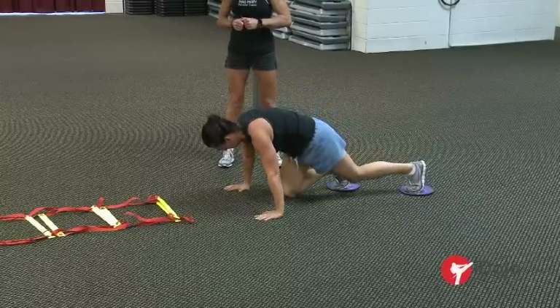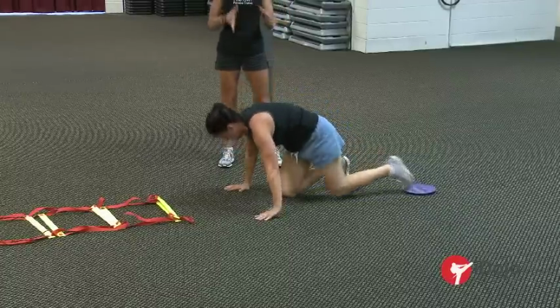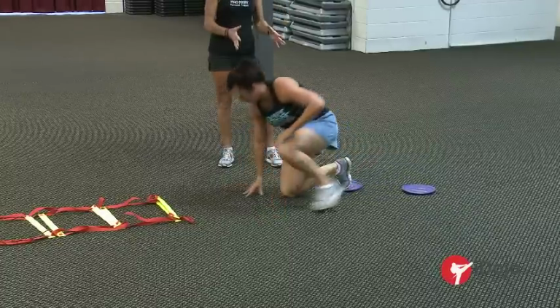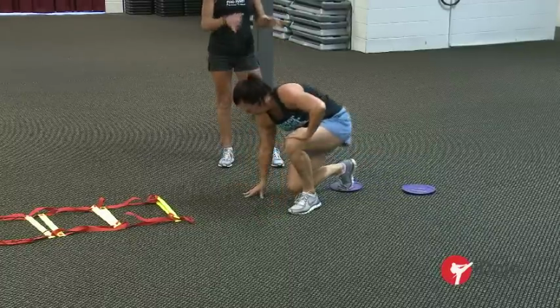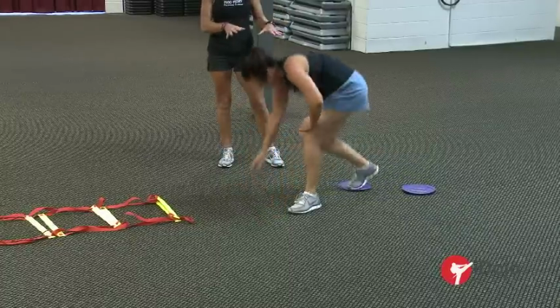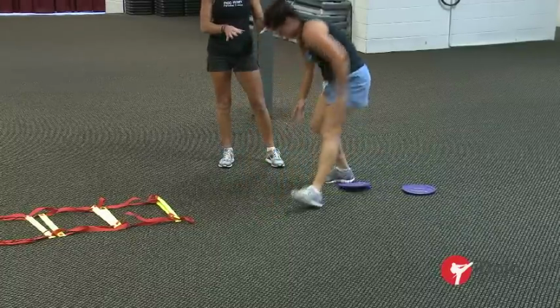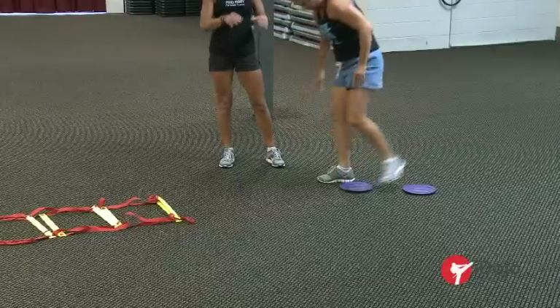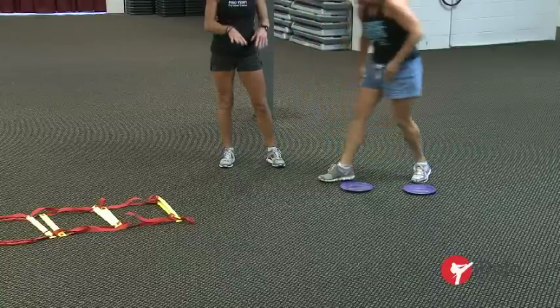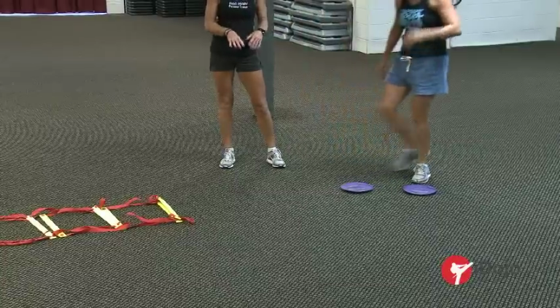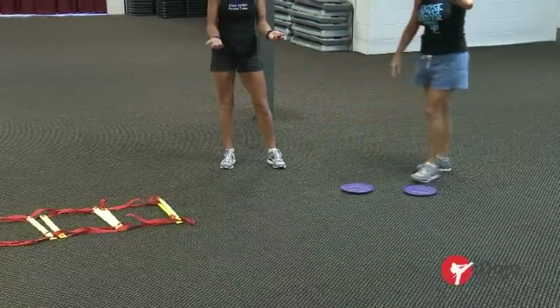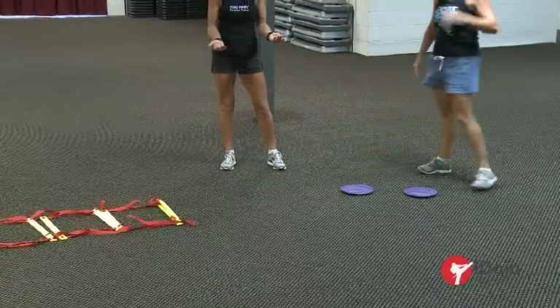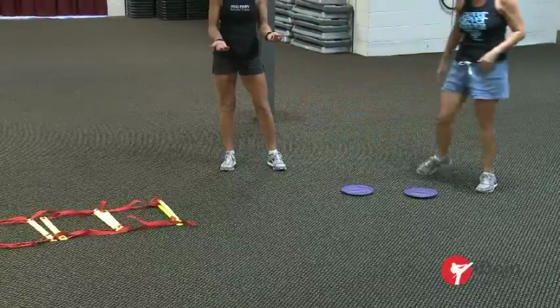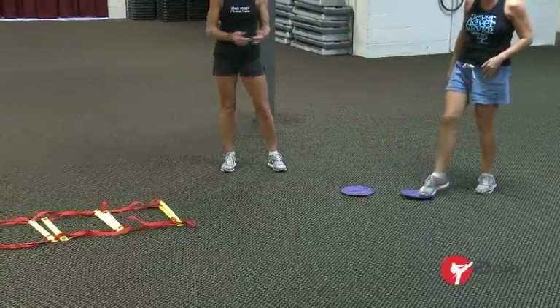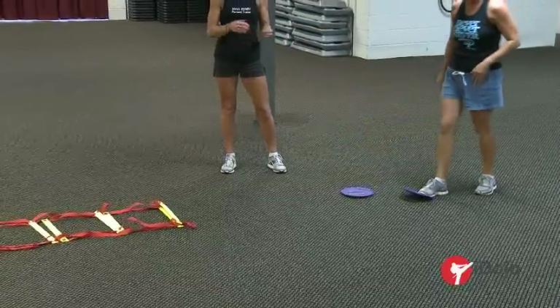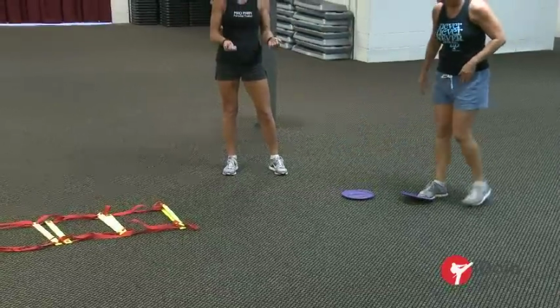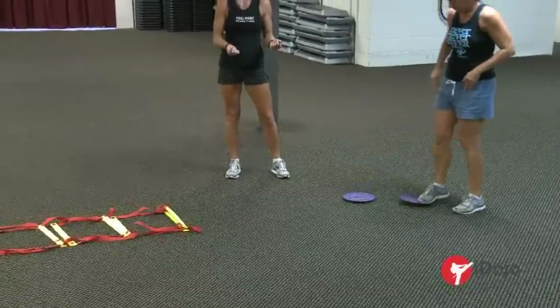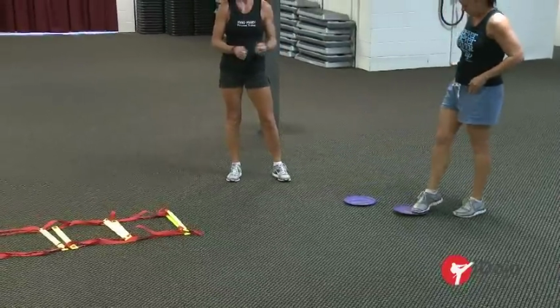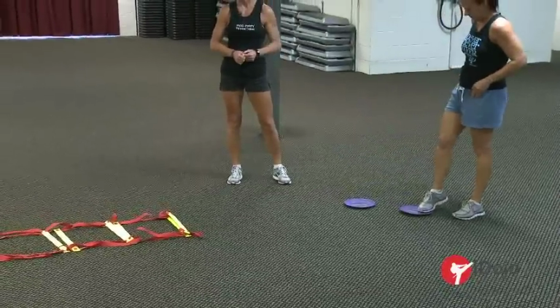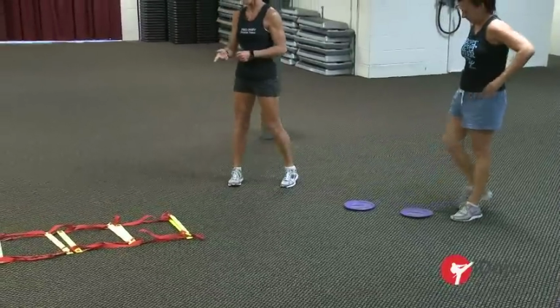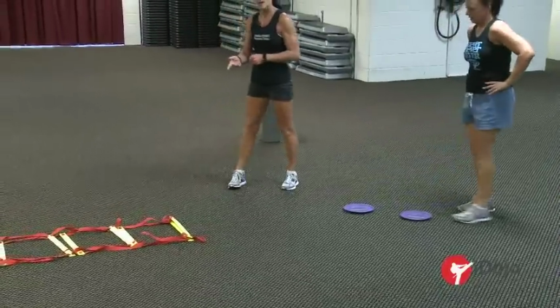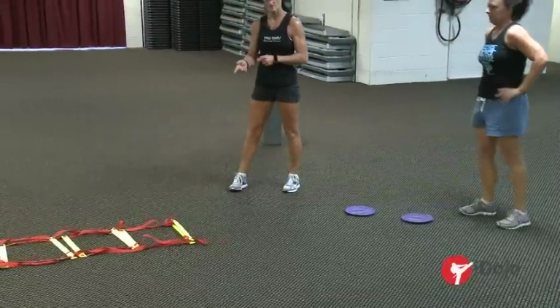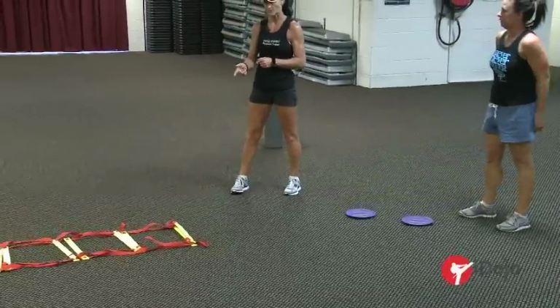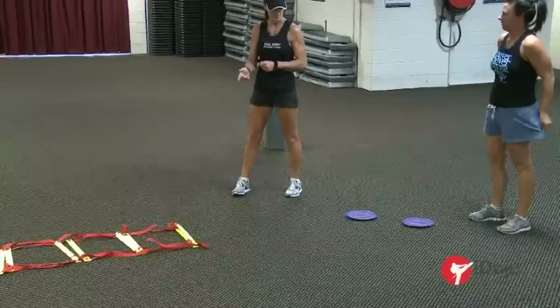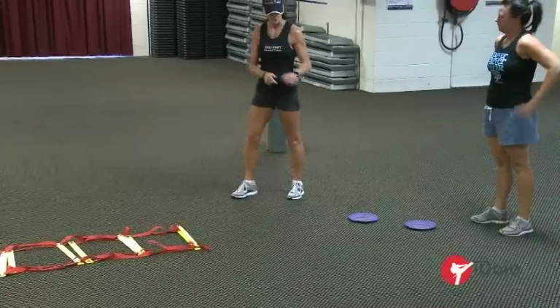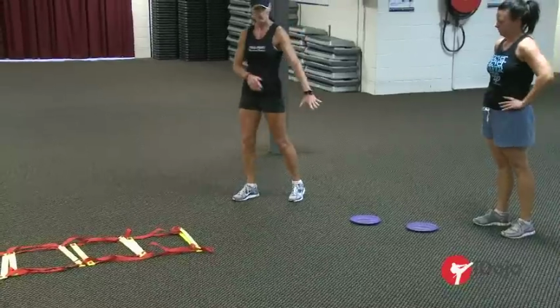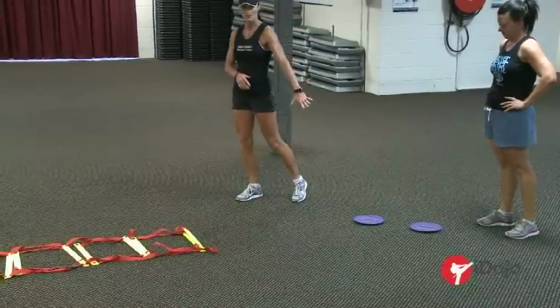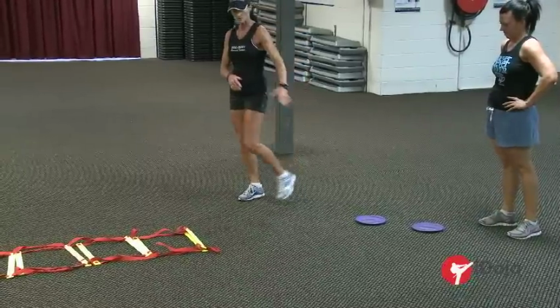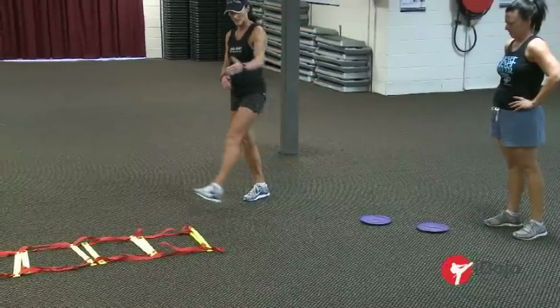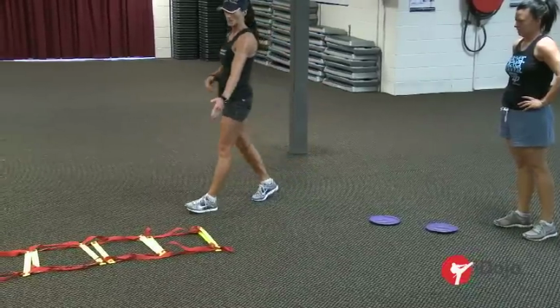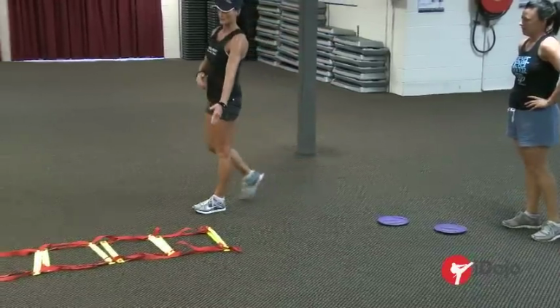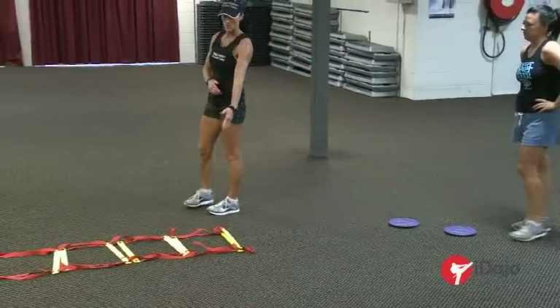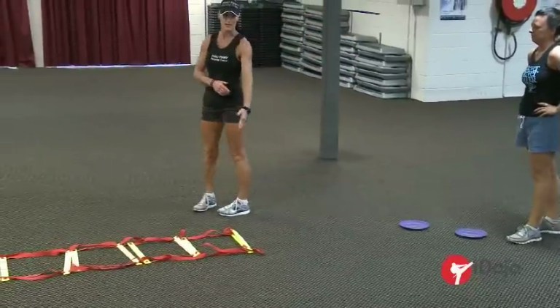We normally do a hundred of those. If you need to have a break at 50, have a break and do the next 50. The next thing we have is a fireman's ladder — we do a hundred switches and then go through the fireman's ladder.